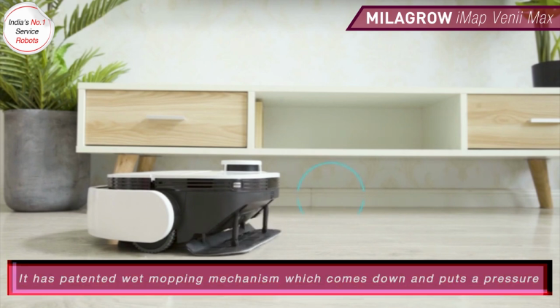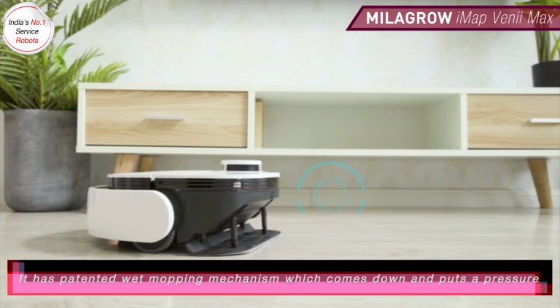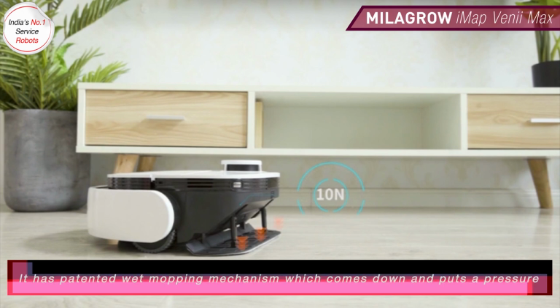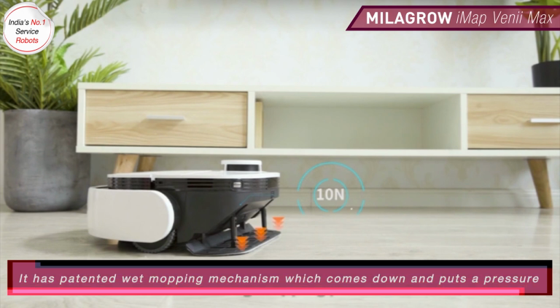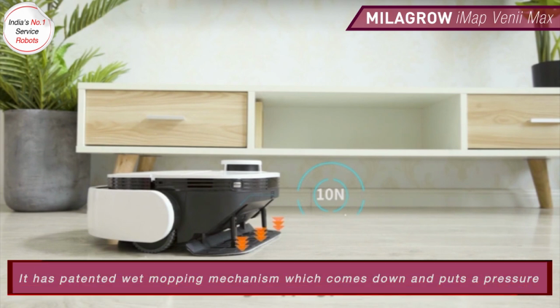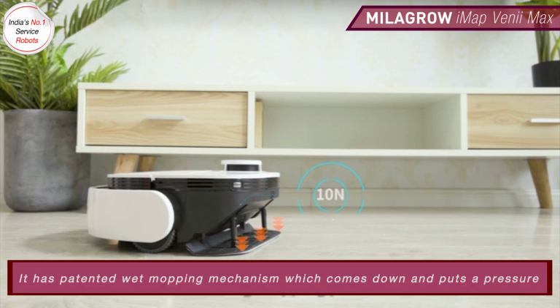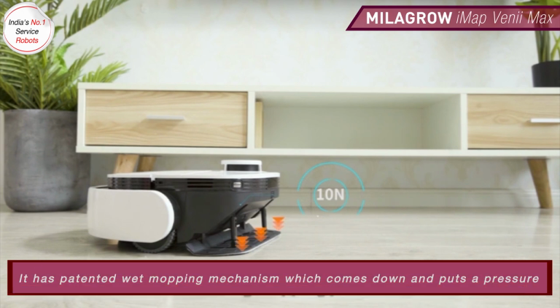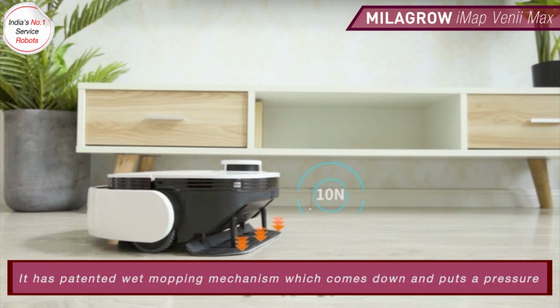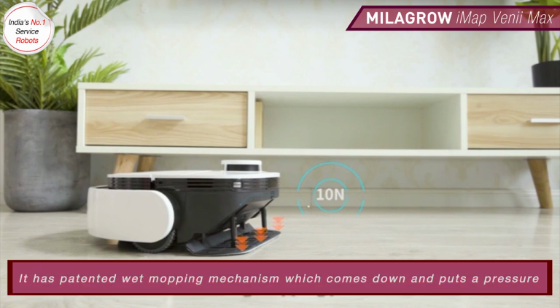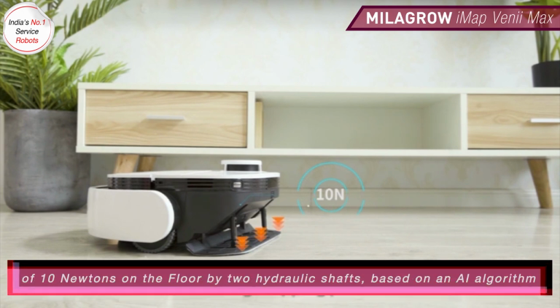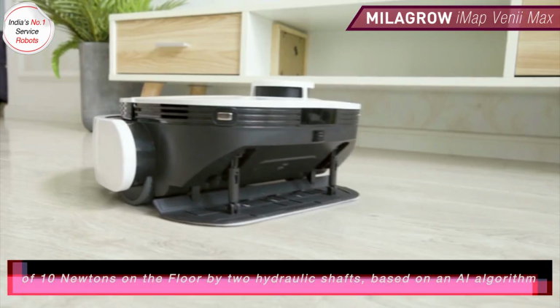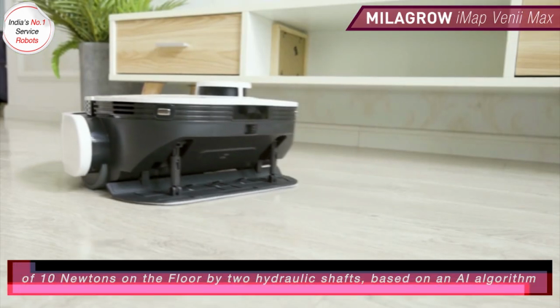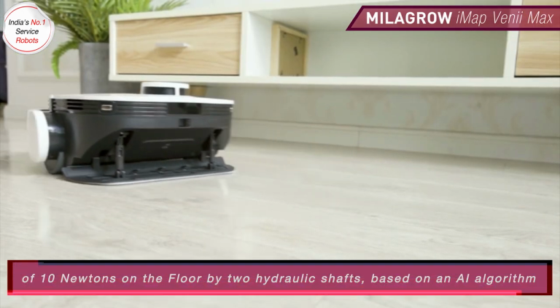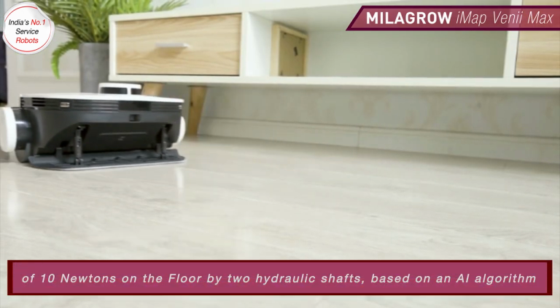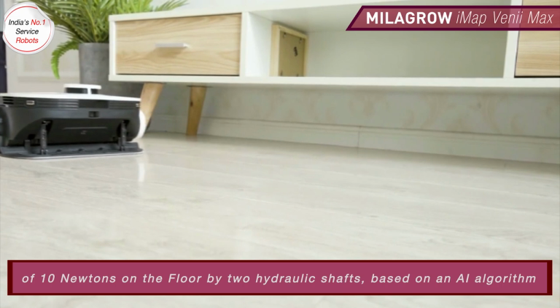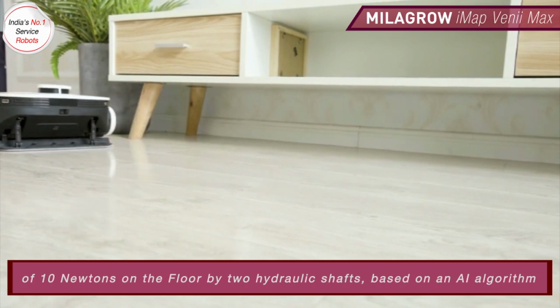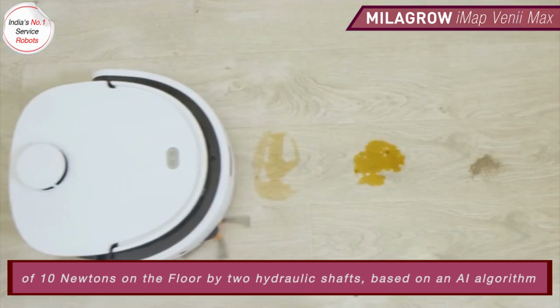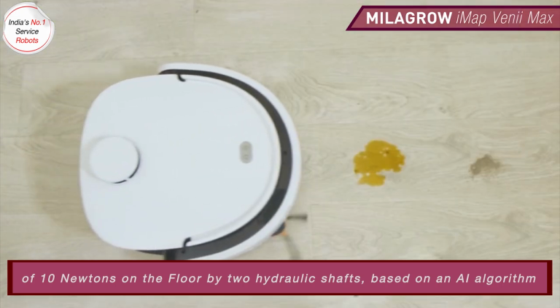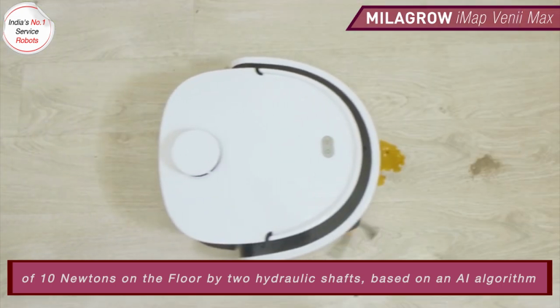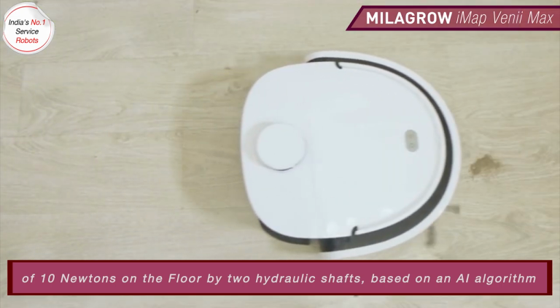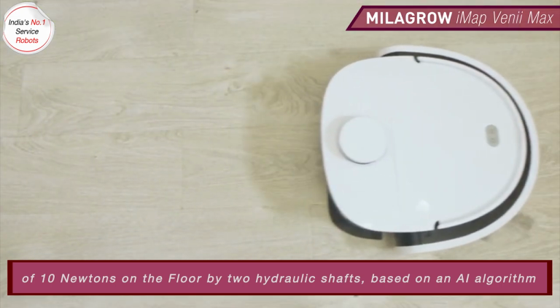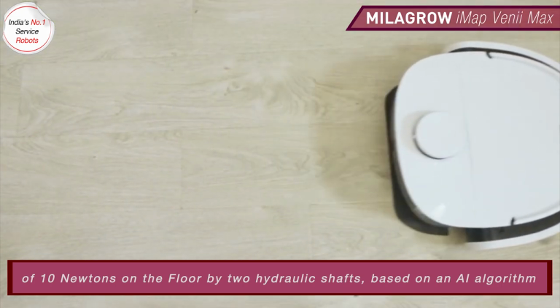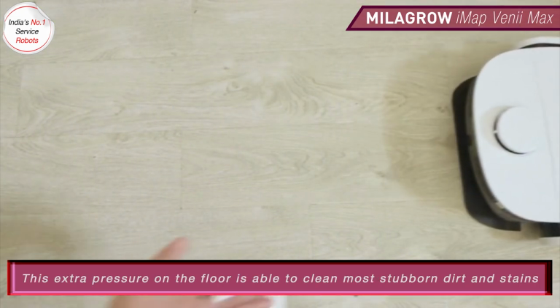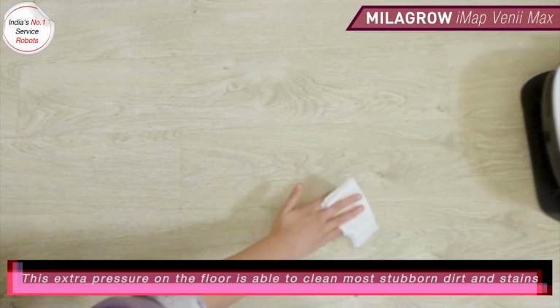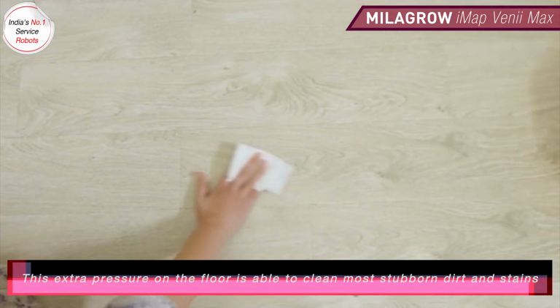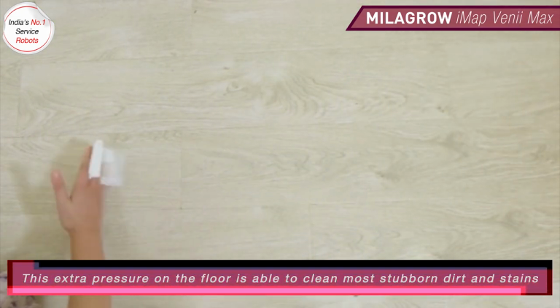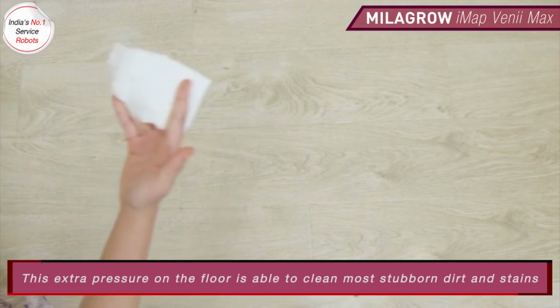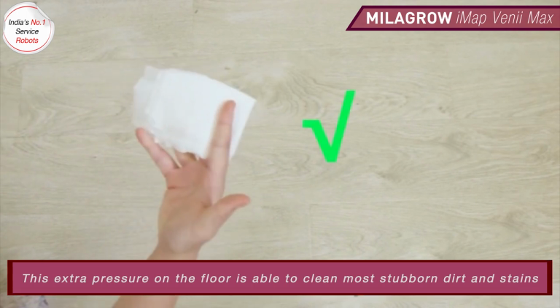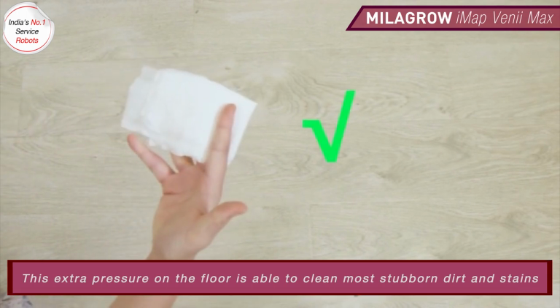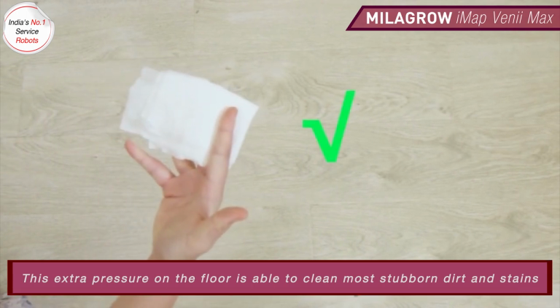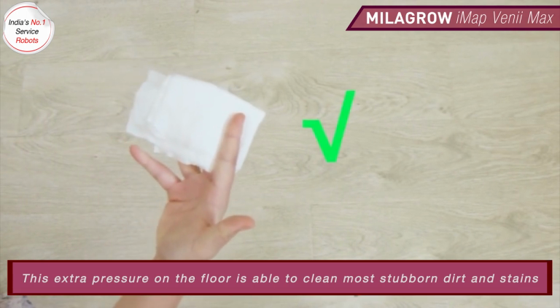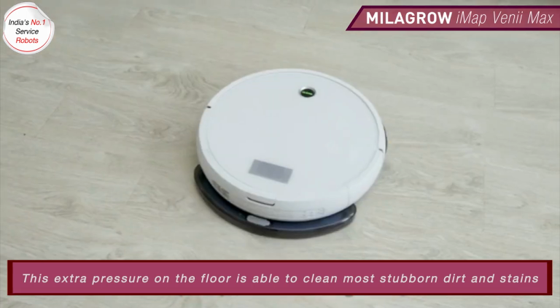It has a patented wet mopping mechanism which comes down and puts a pressure of 10 Newtons on the floor by two hydraulic shafts based on an AI algorithm. This extra pressure on the floor is able to clean more stubble dirt and stains.